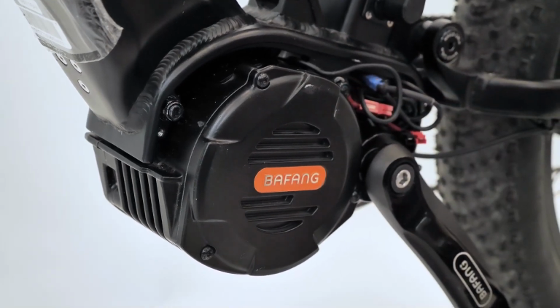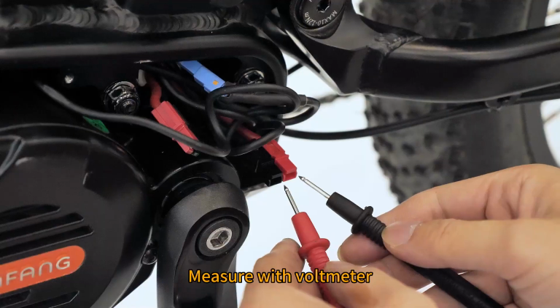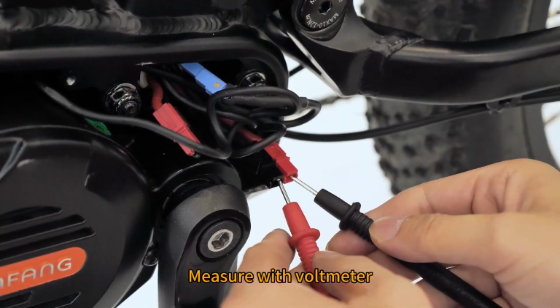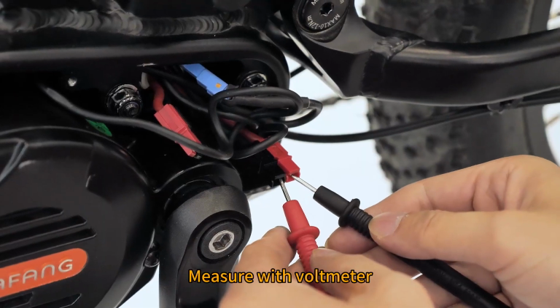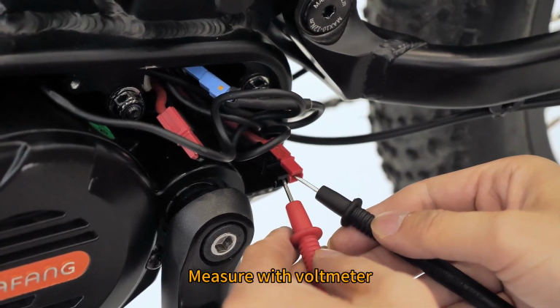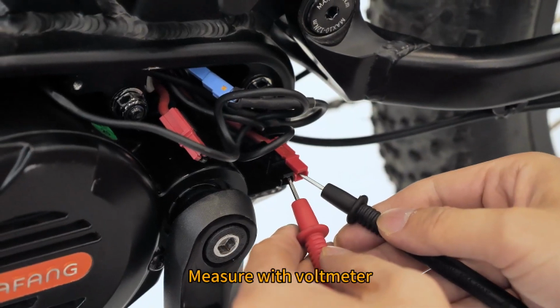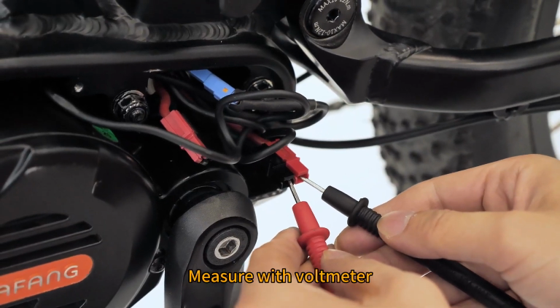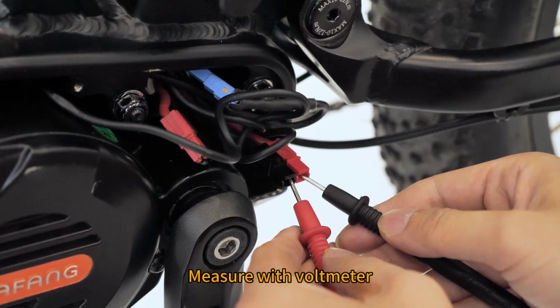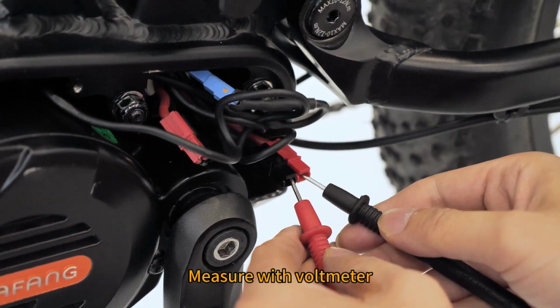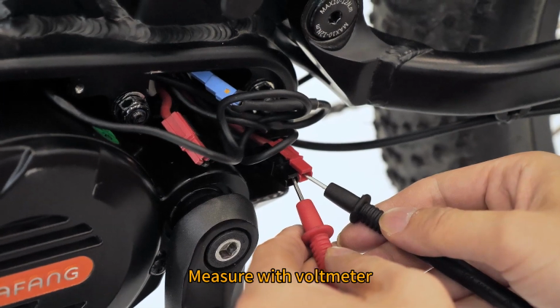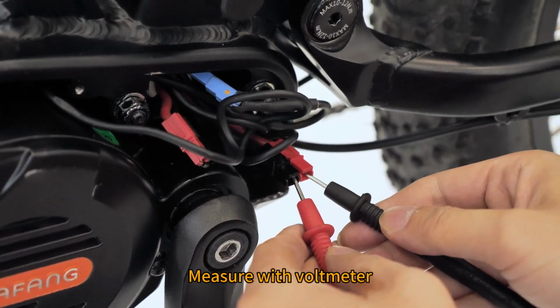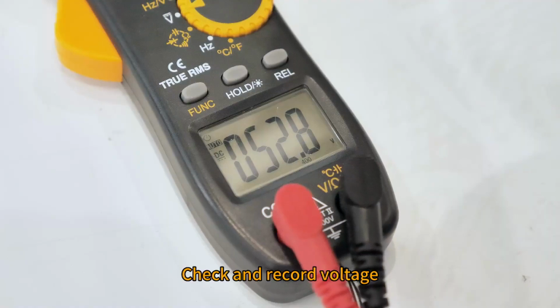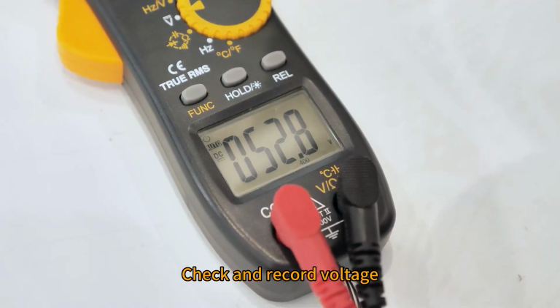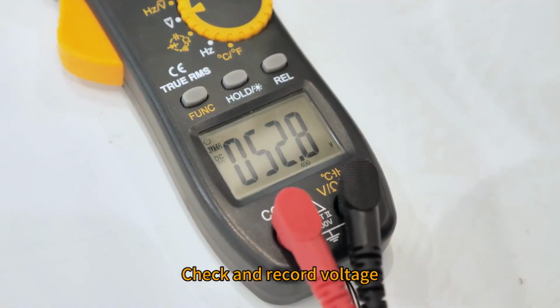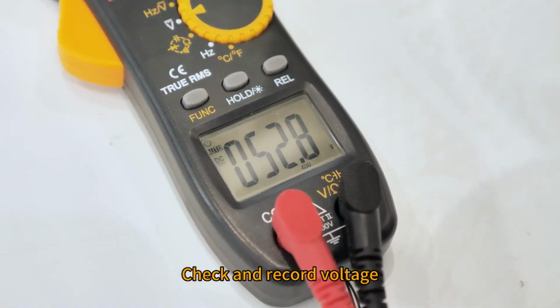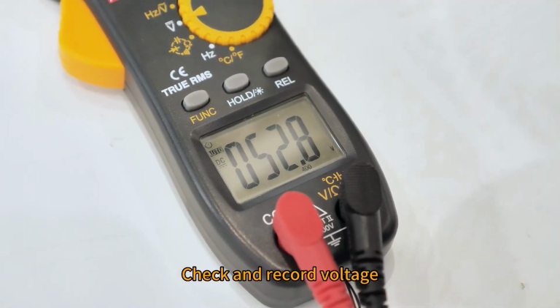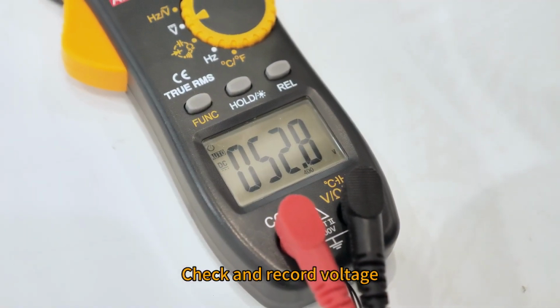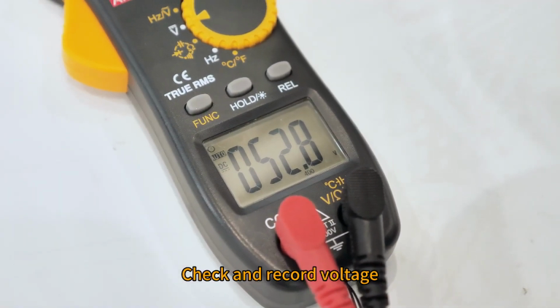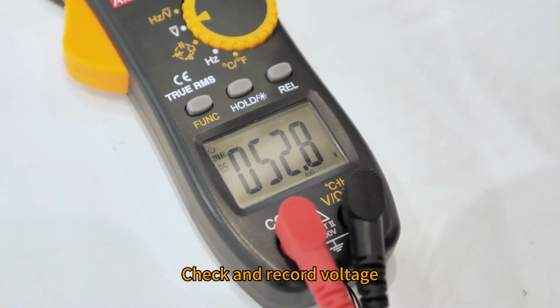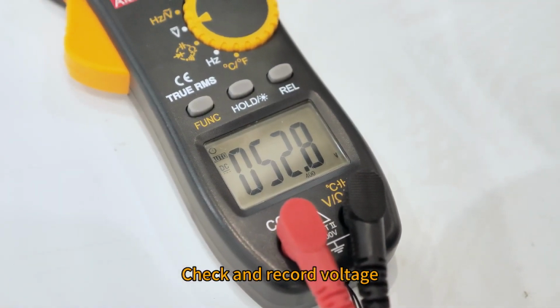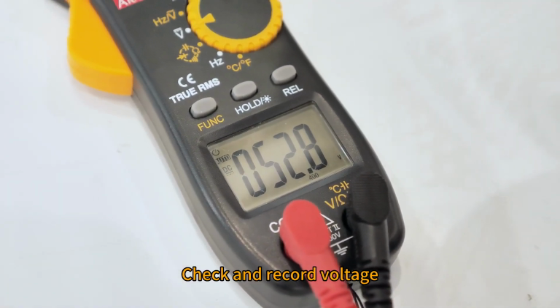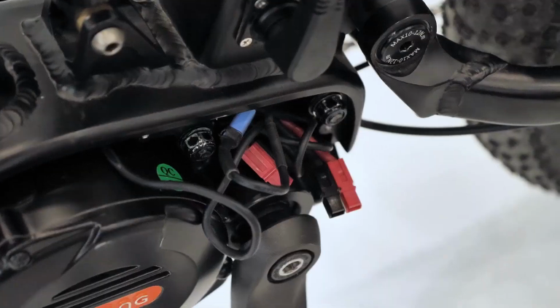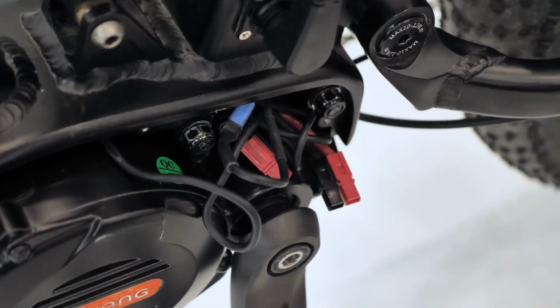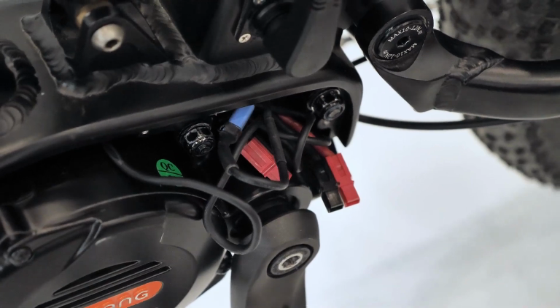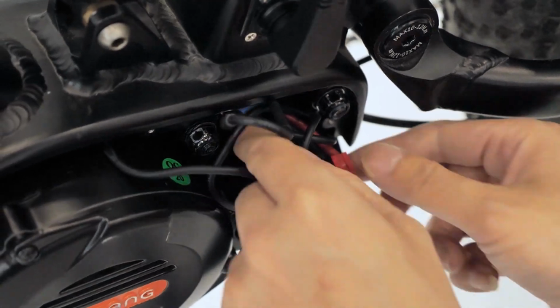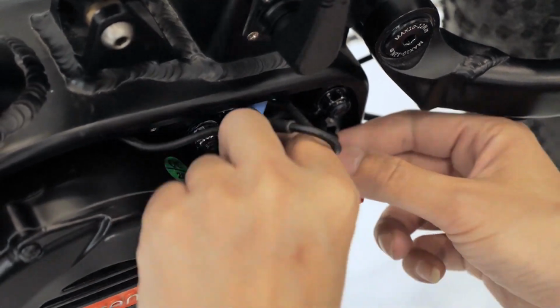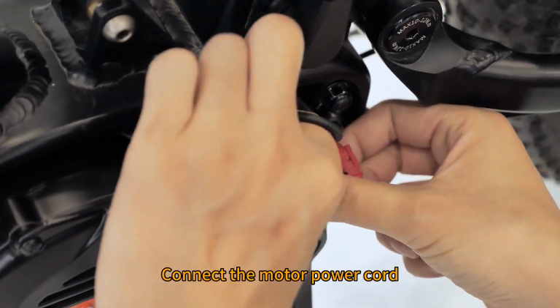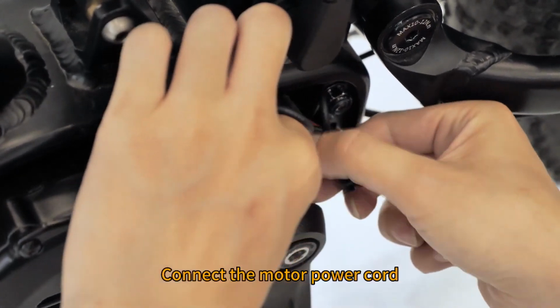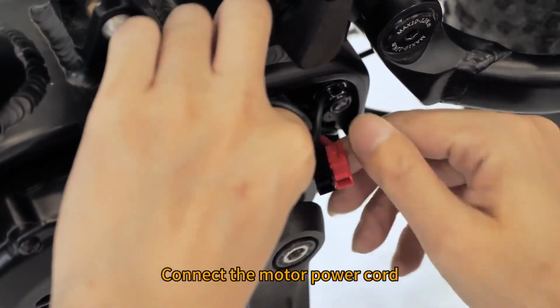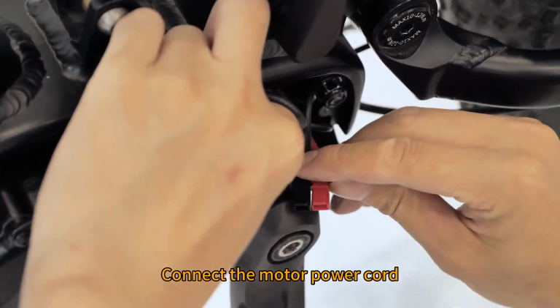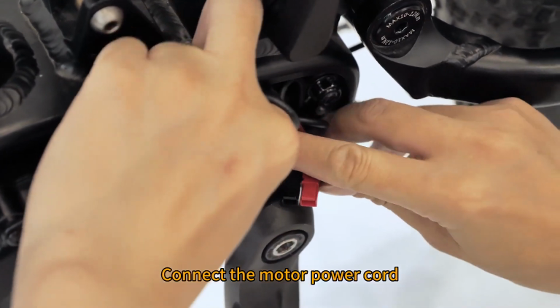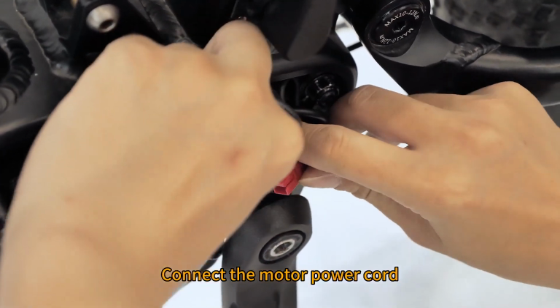Measure with voltmeter and check at a record voltage. Then reconnect the motor power cord.